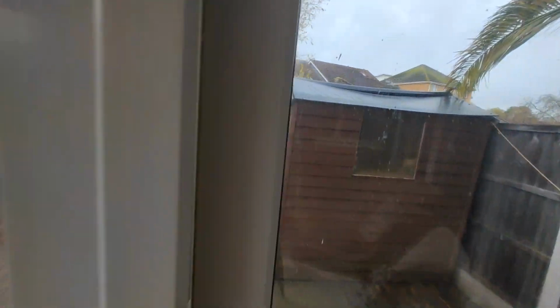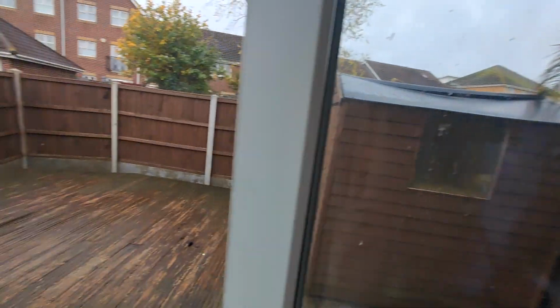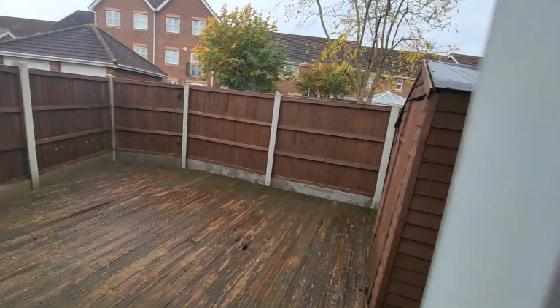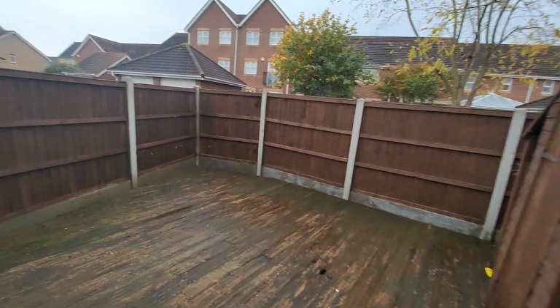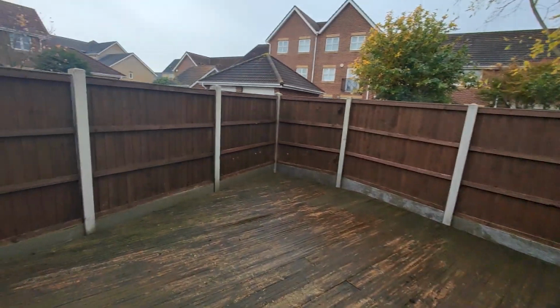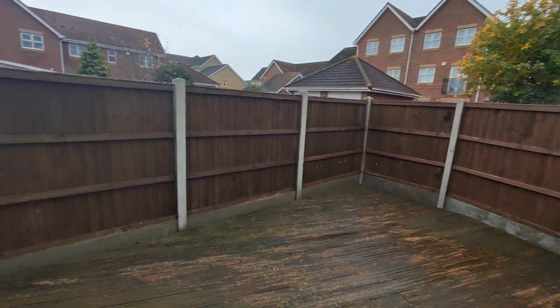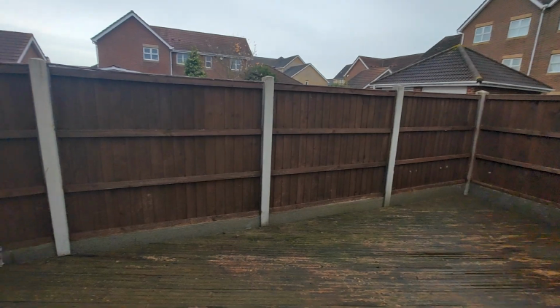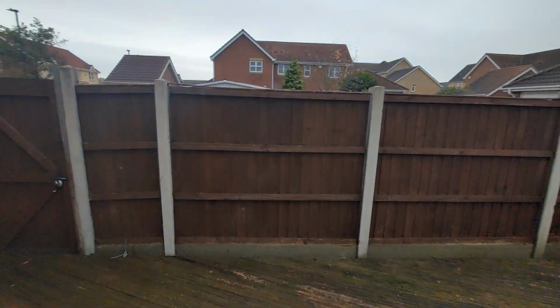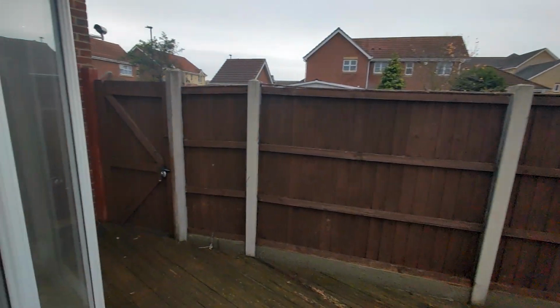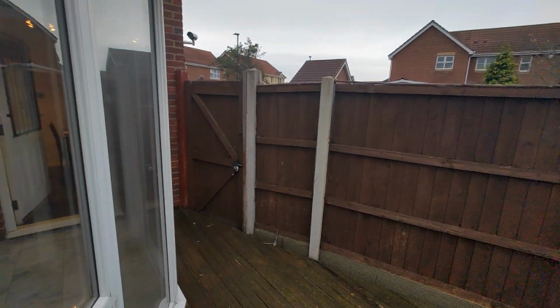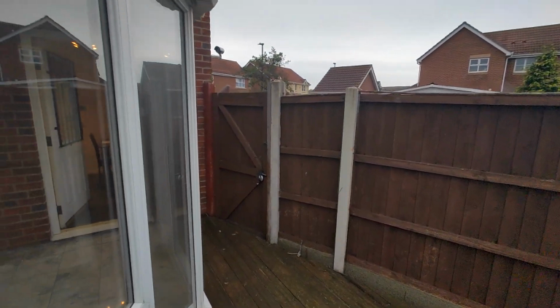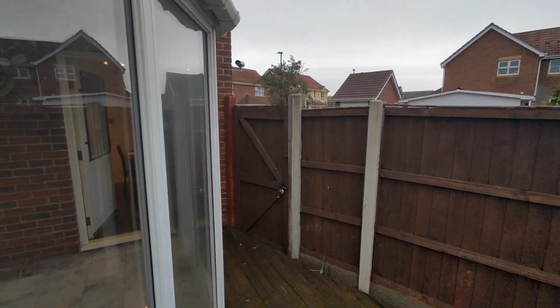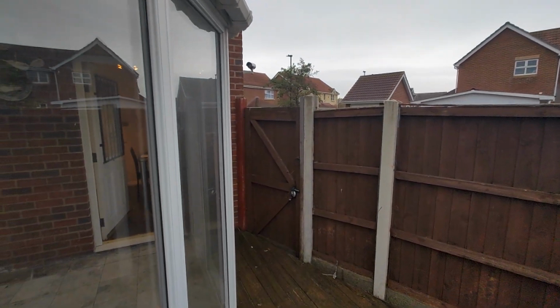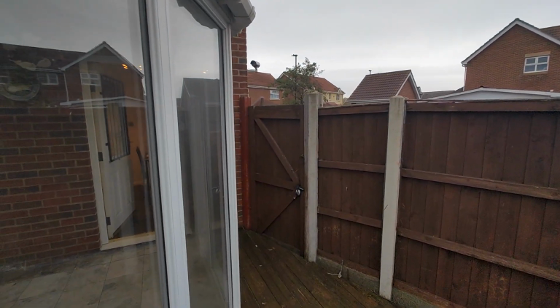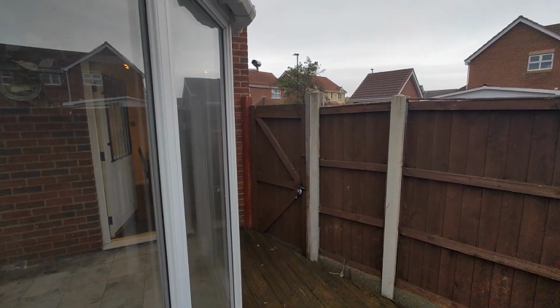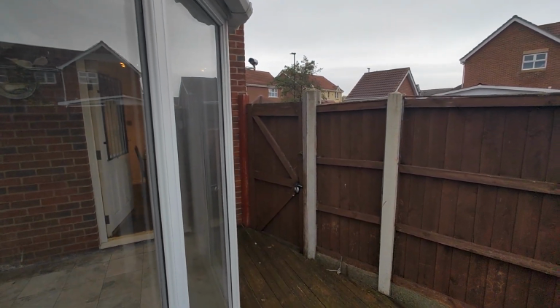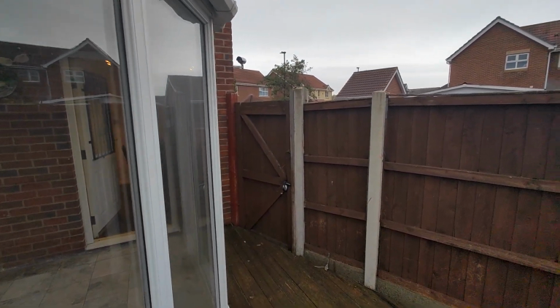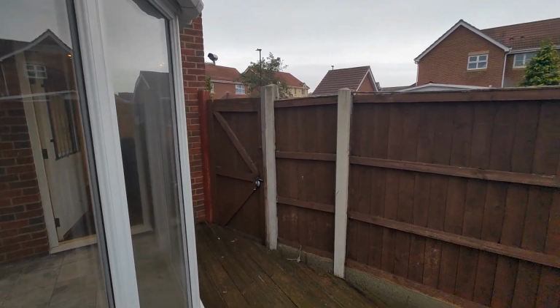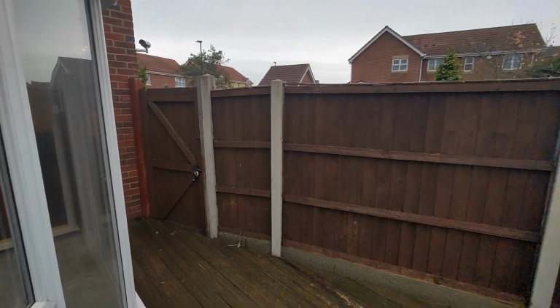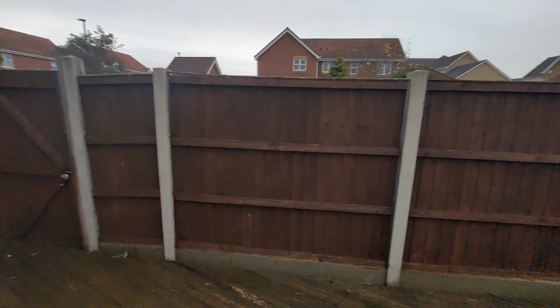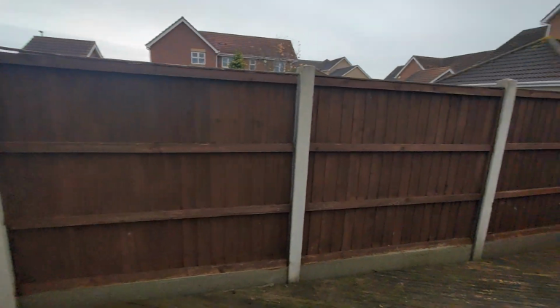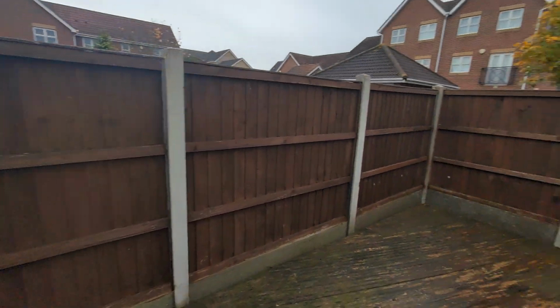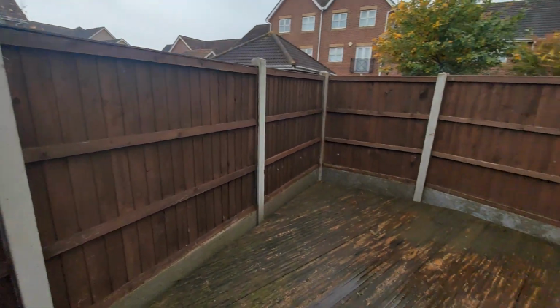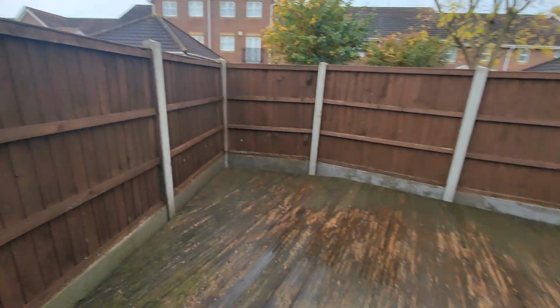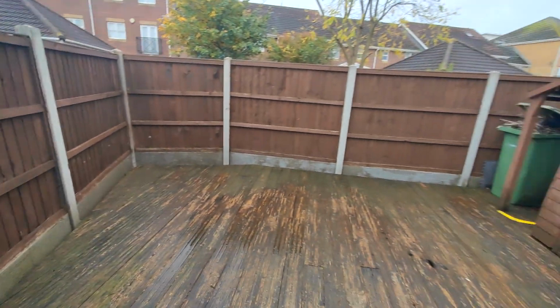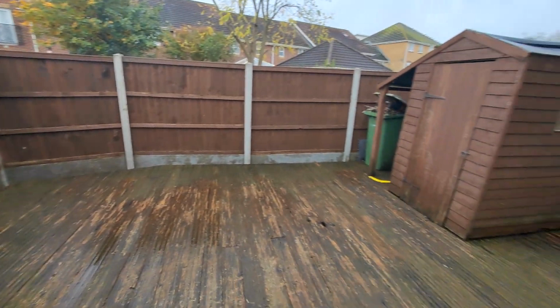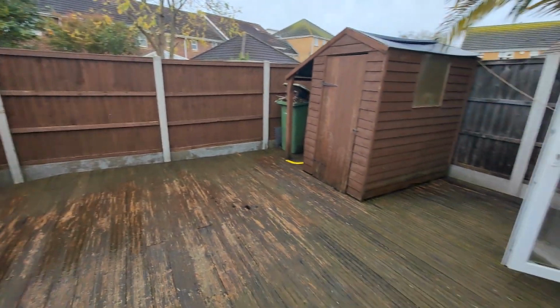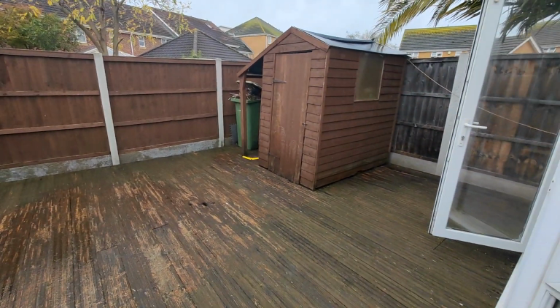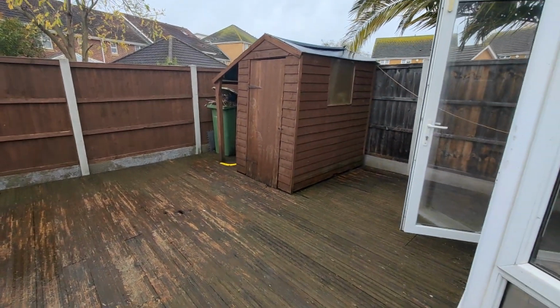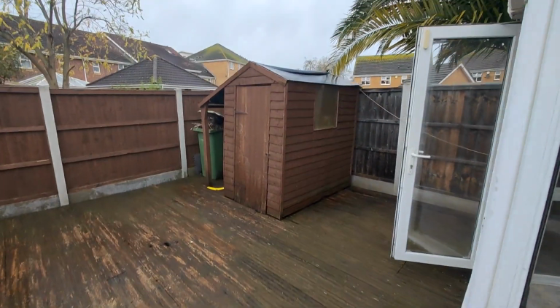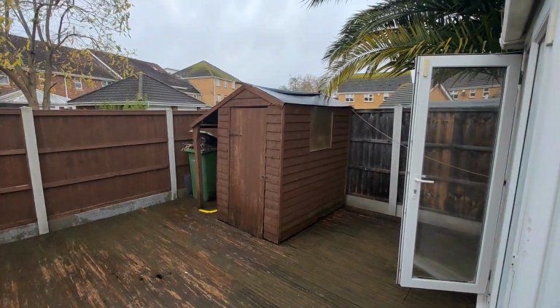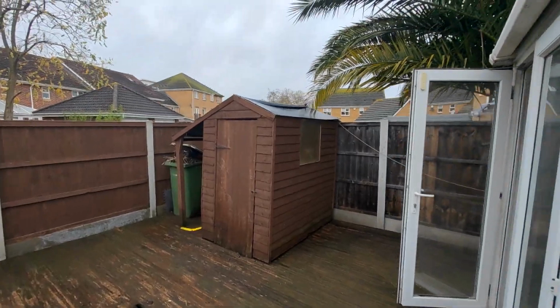And then you've got the outdoor space — decked flooring, side access, the garden, and a storage shed.